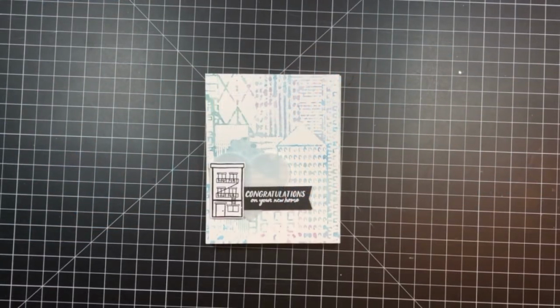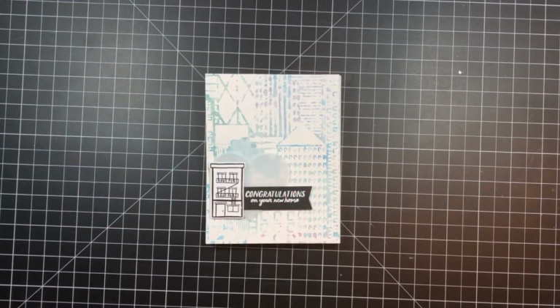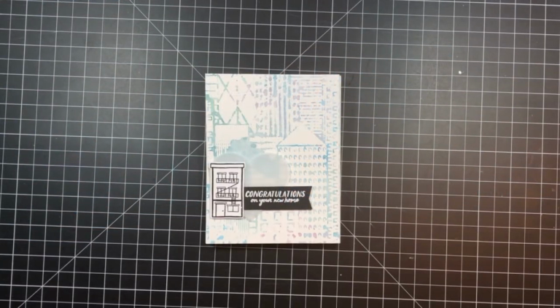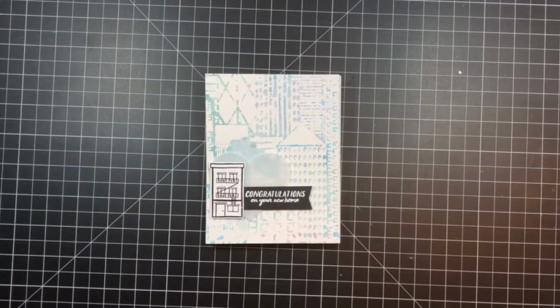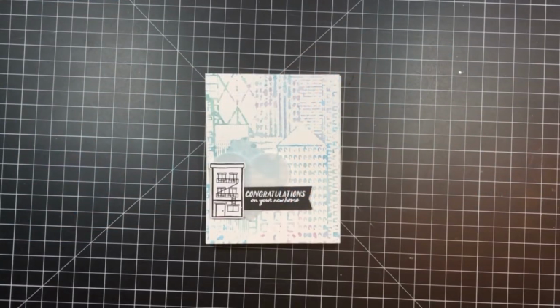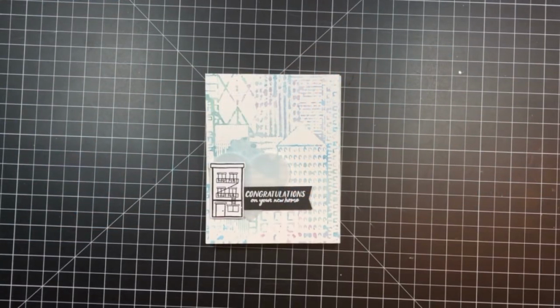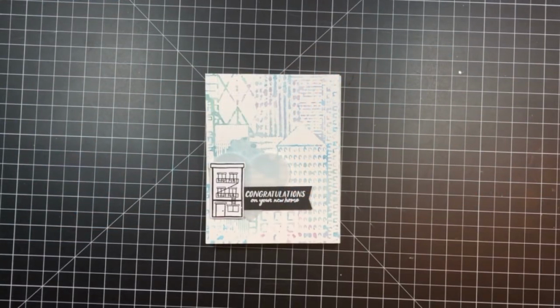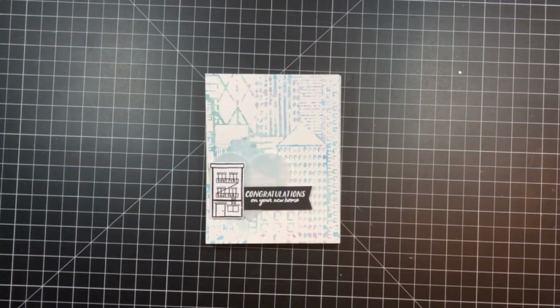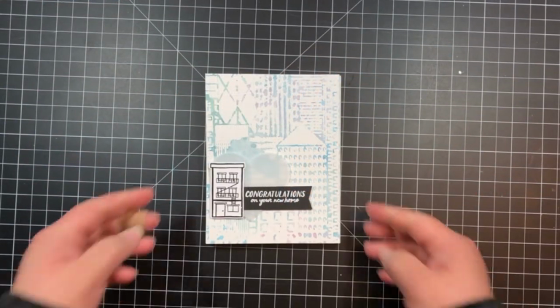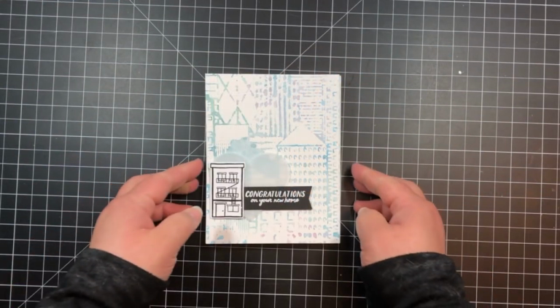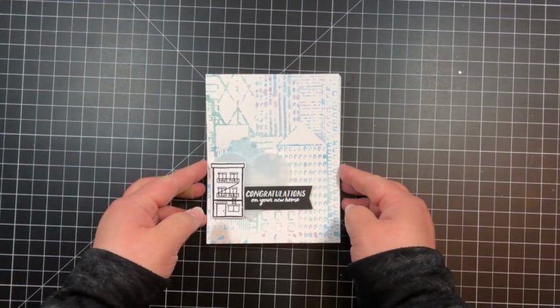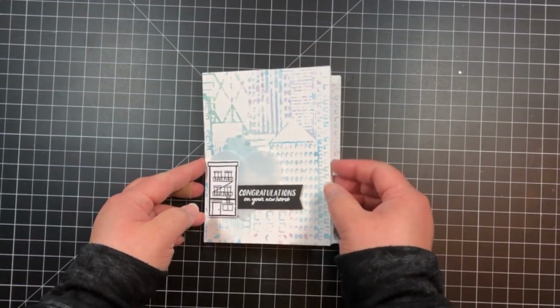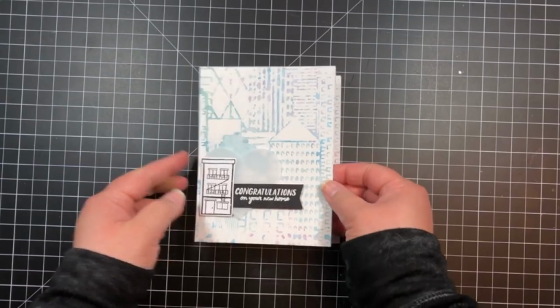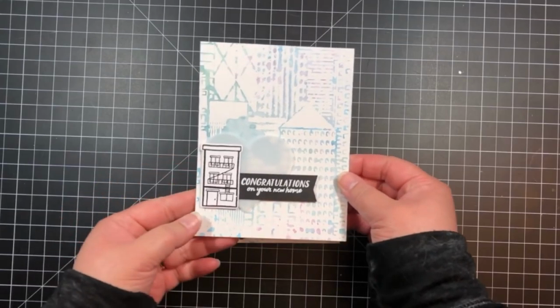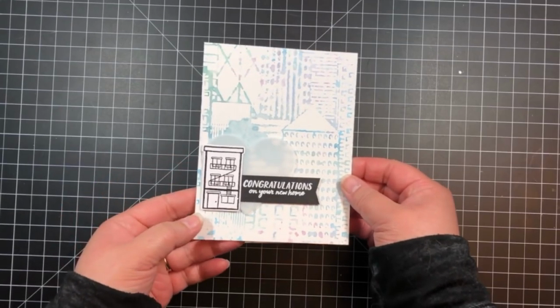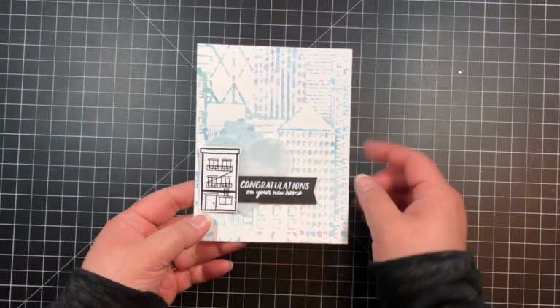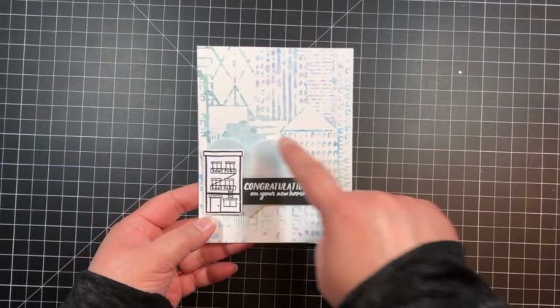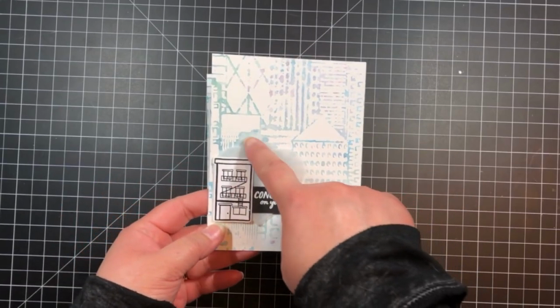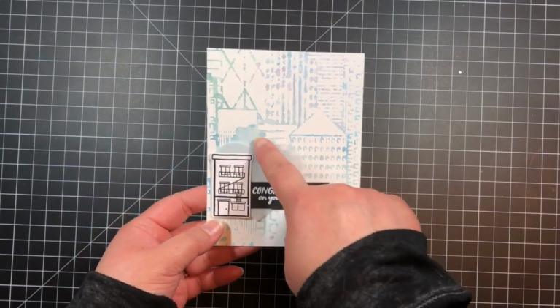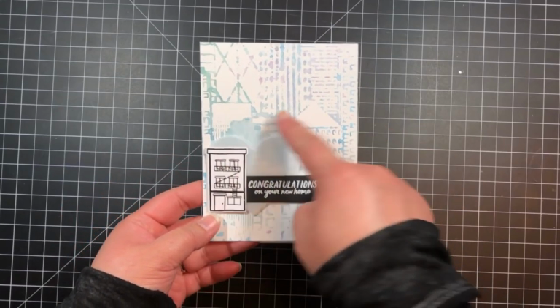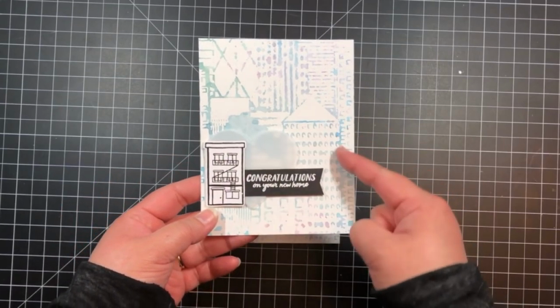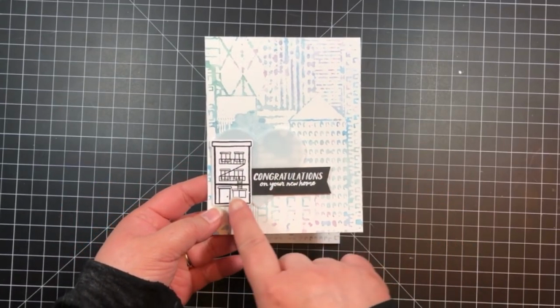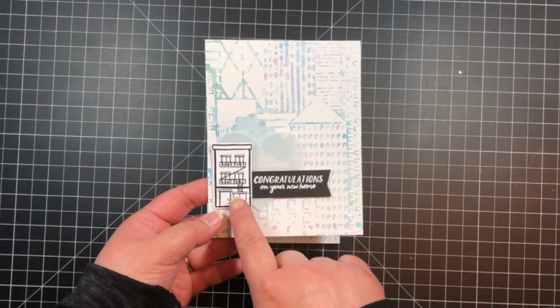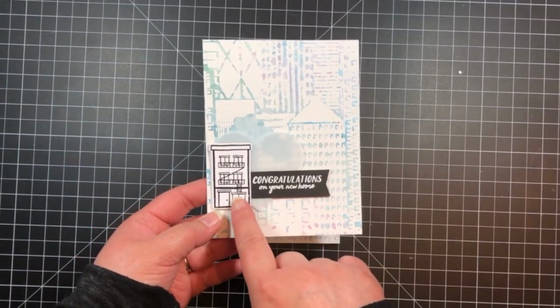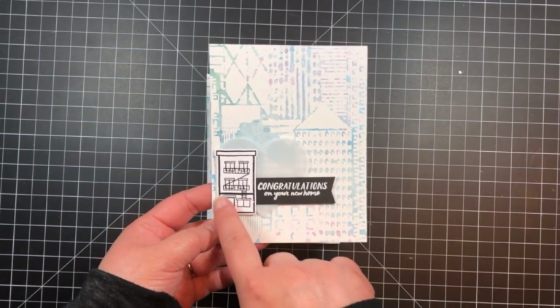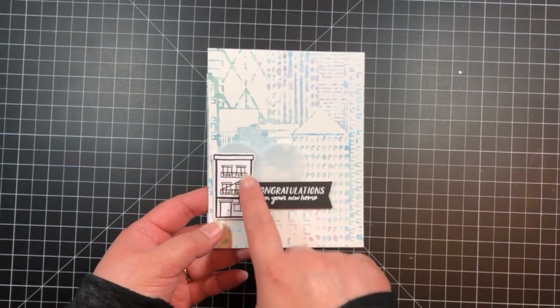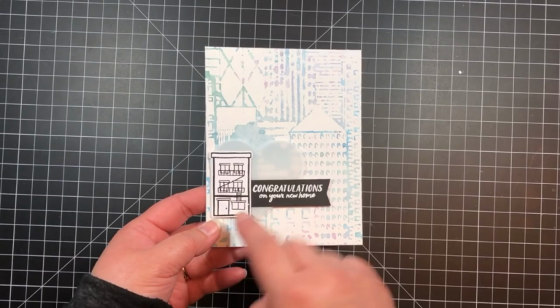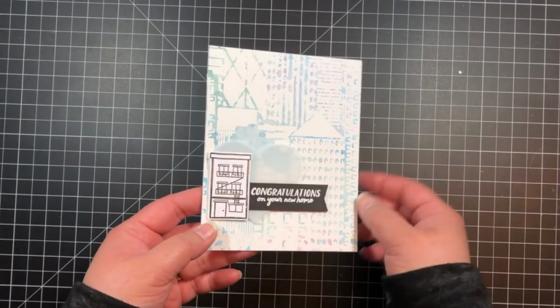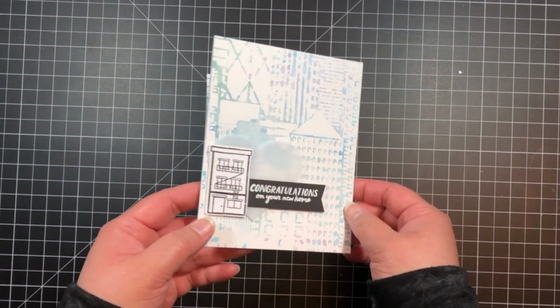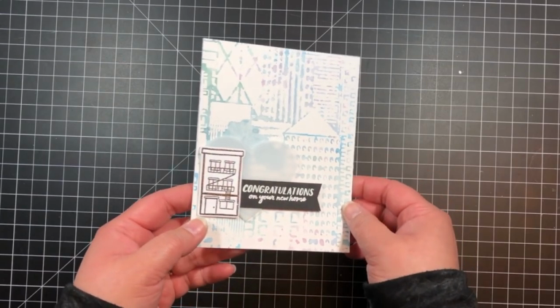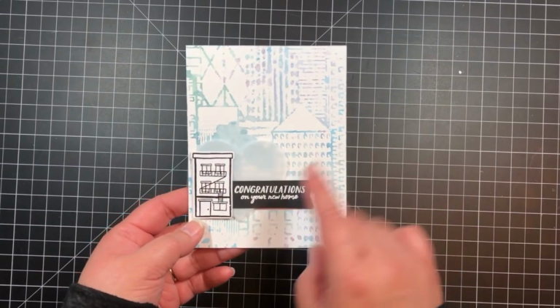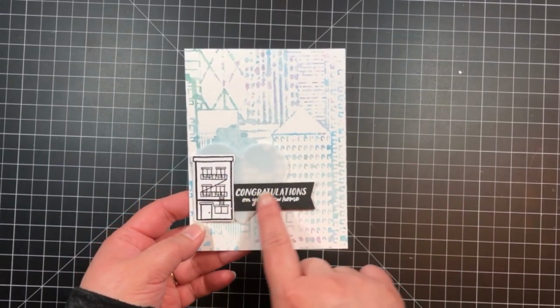Unfortunately, I thought I pressed the record button when I was finishing the cards, but I didn't realize it wasn't recording until I was done. So I don't have a video on how I finished the cards, but it's a pretty easy, simple process to explain.